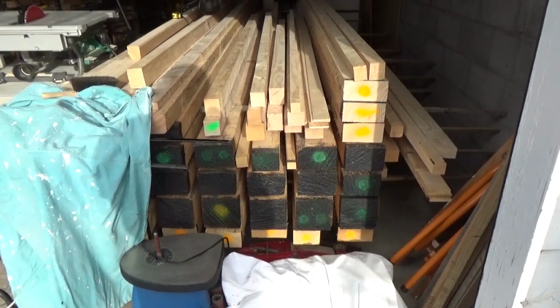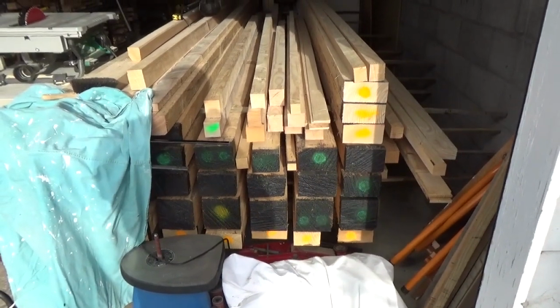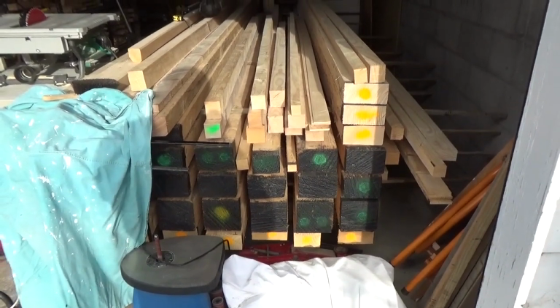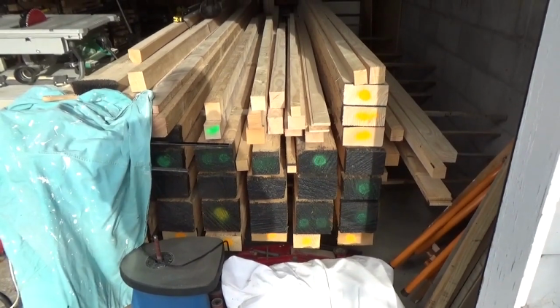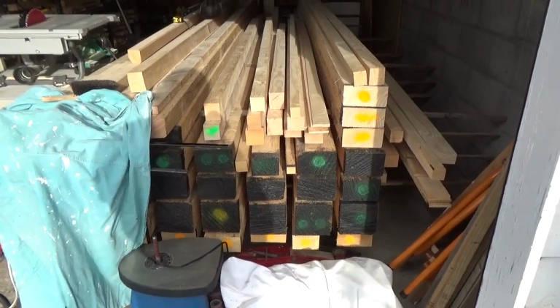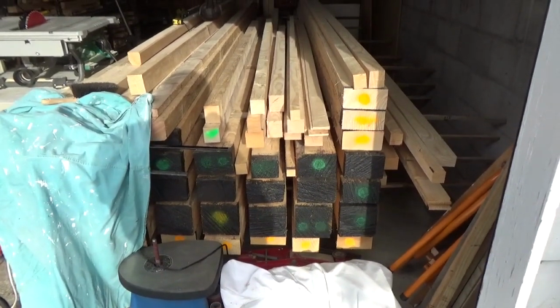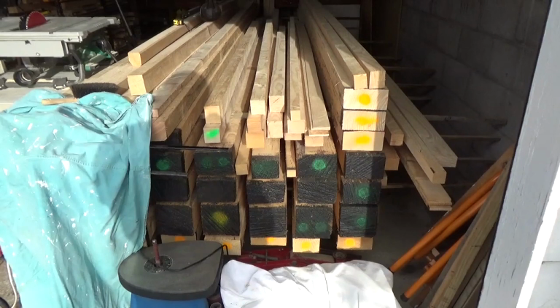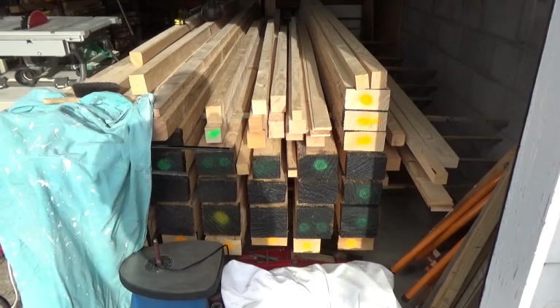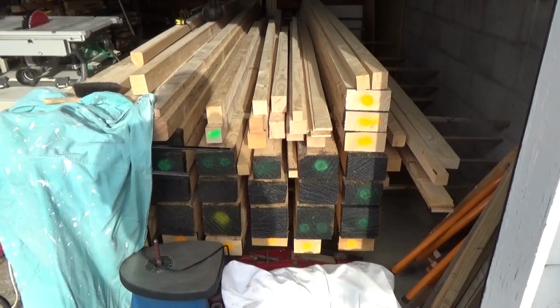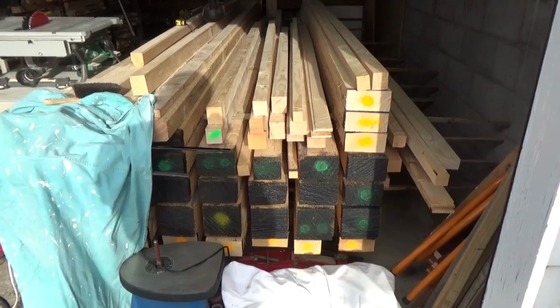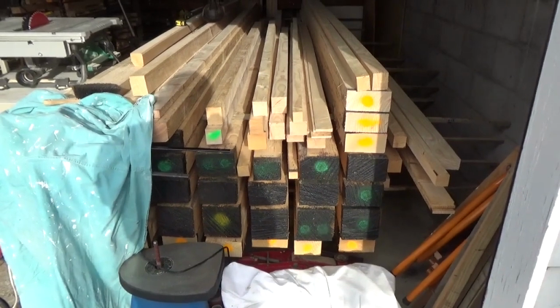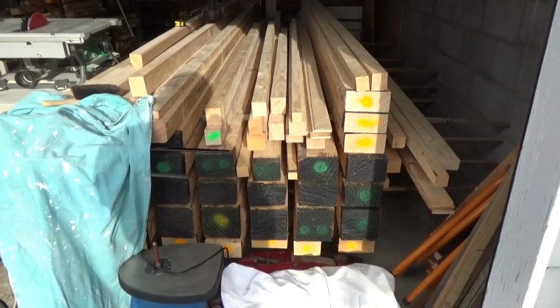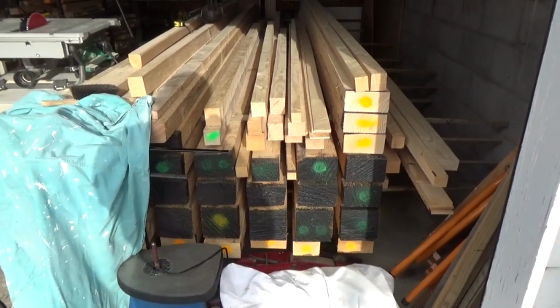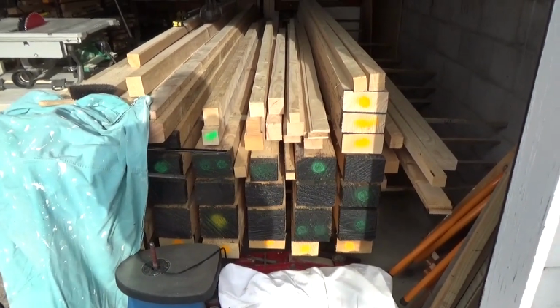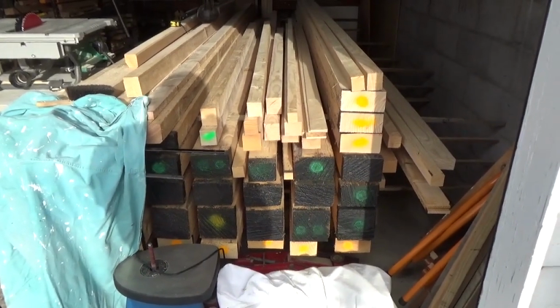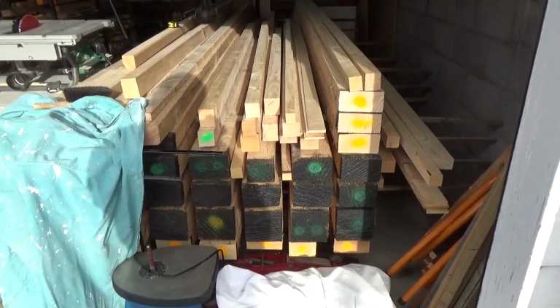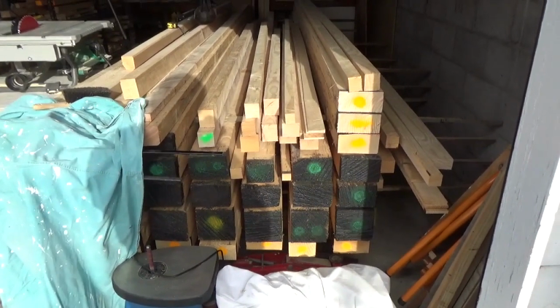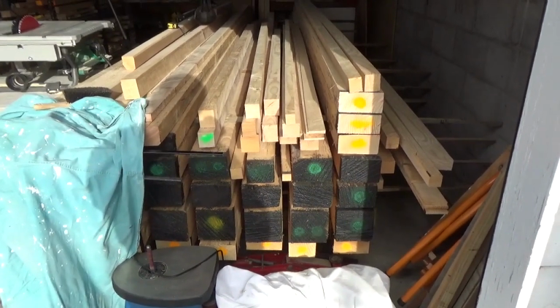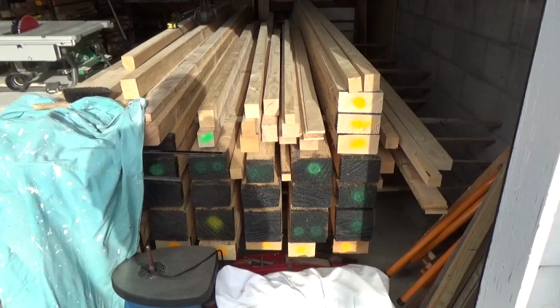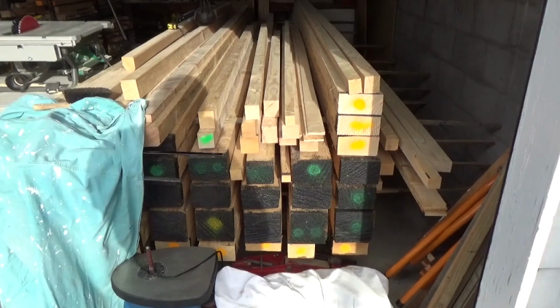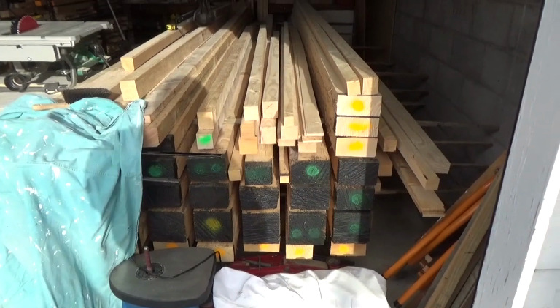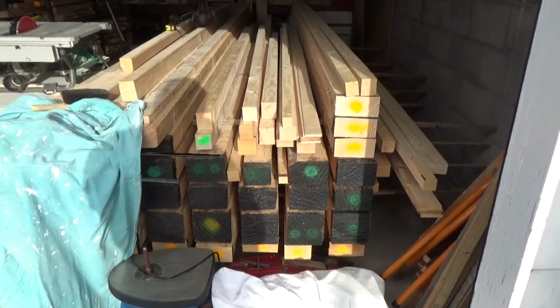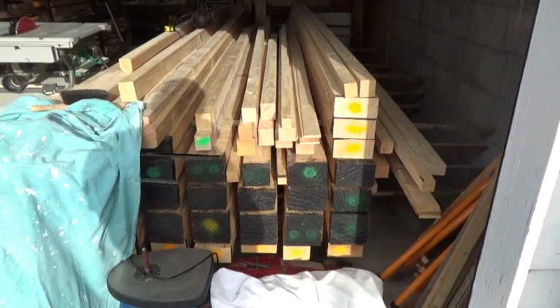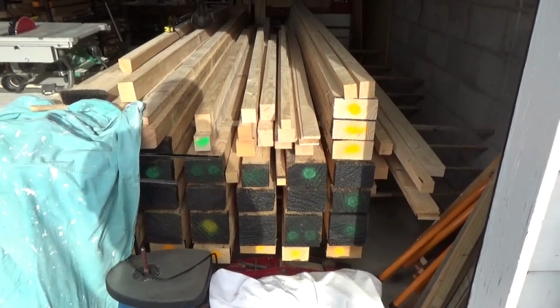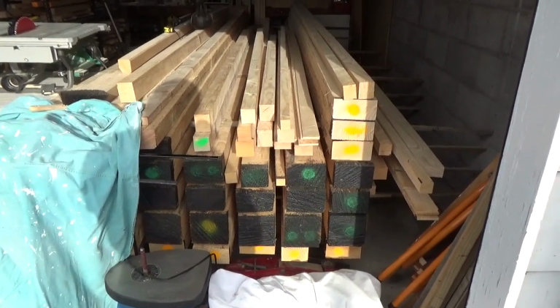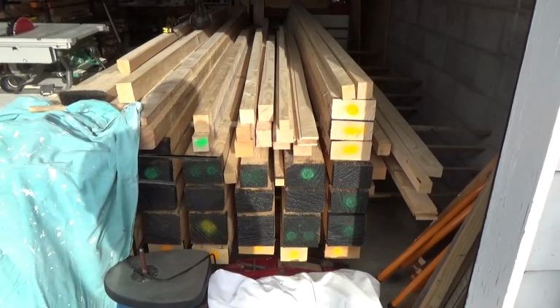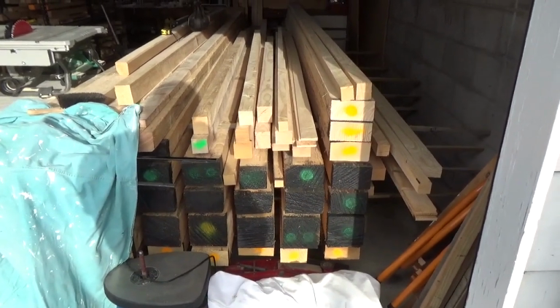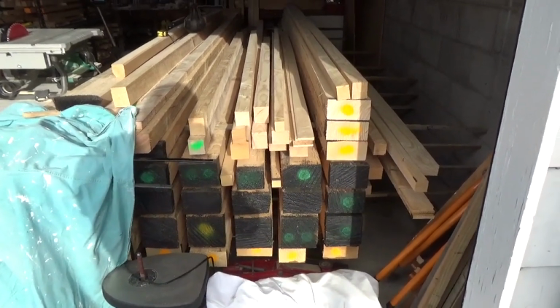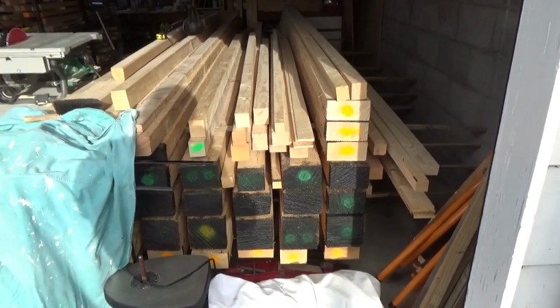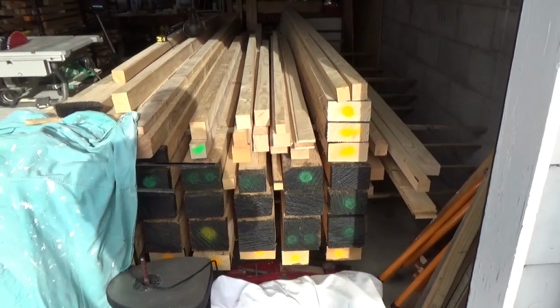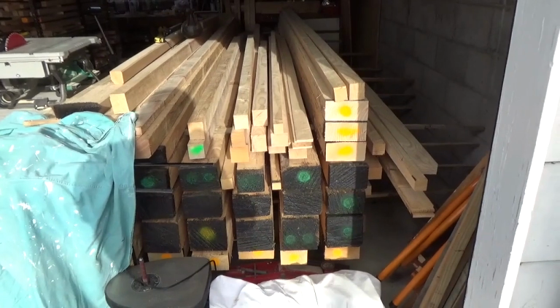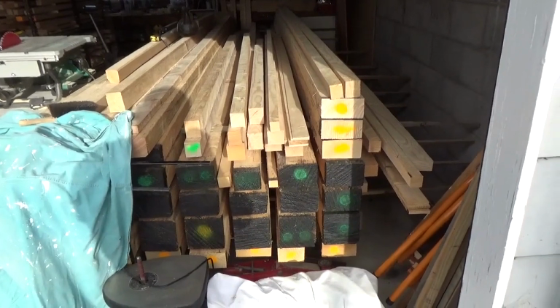I managed to get rid of two pieces — 10 inches by 3 inches today. Managed to knock those down and that's what one of my videos is going to be showing, in particular how little timber I can get out of that.